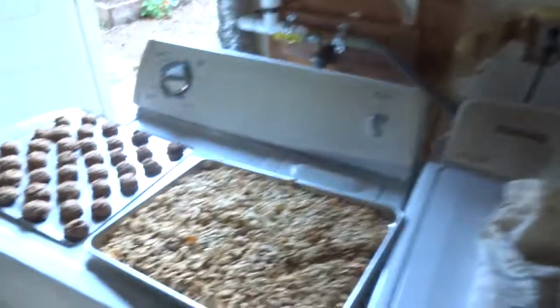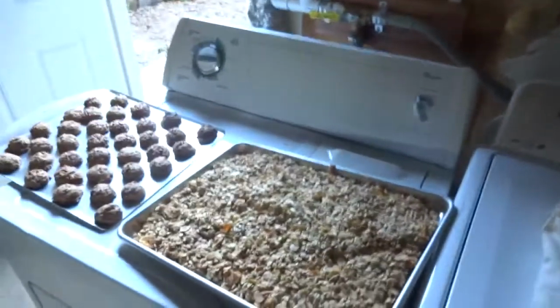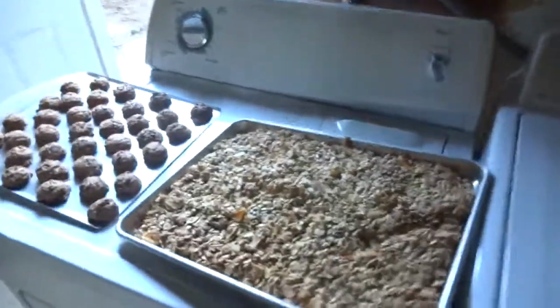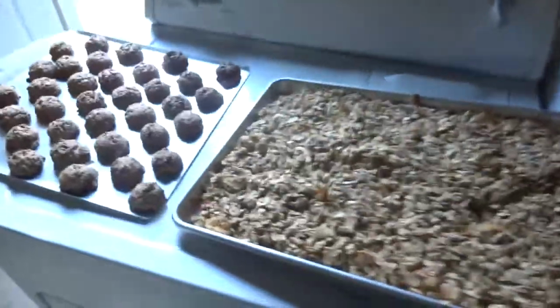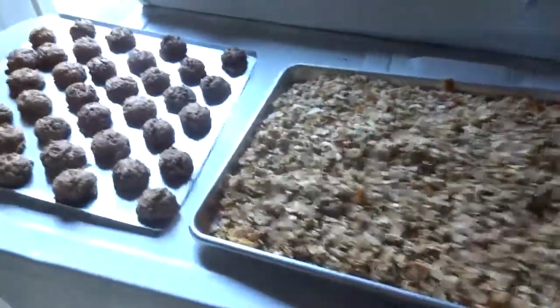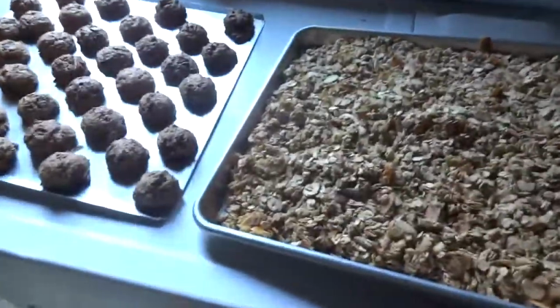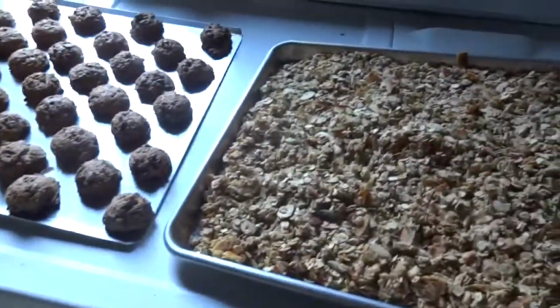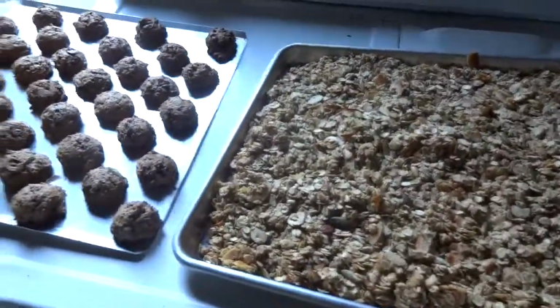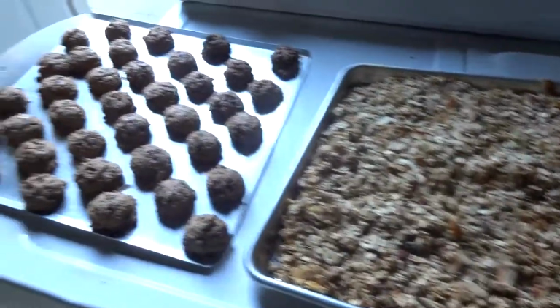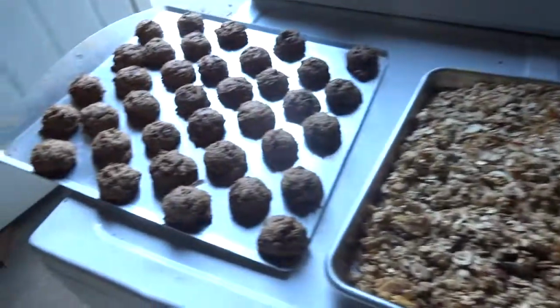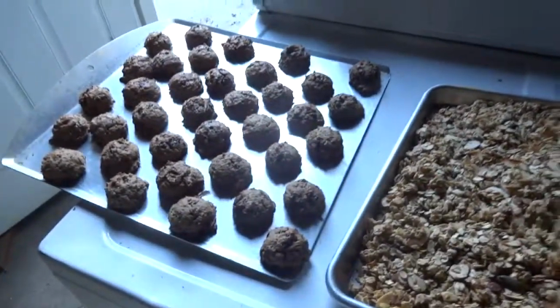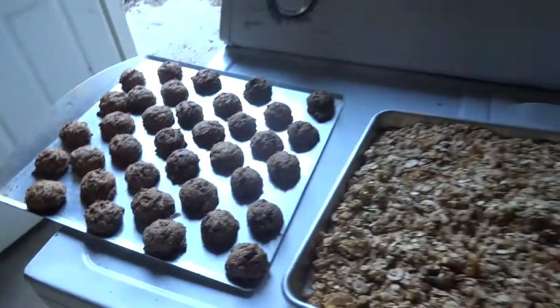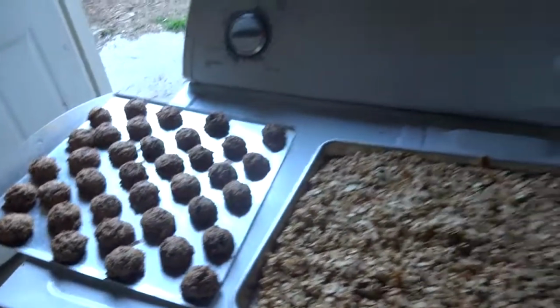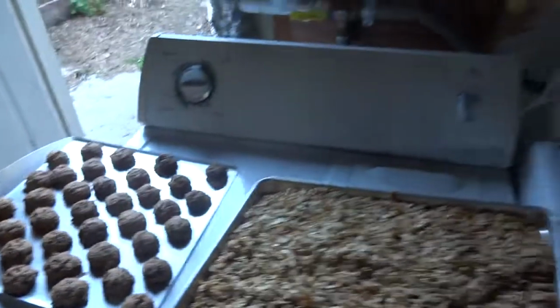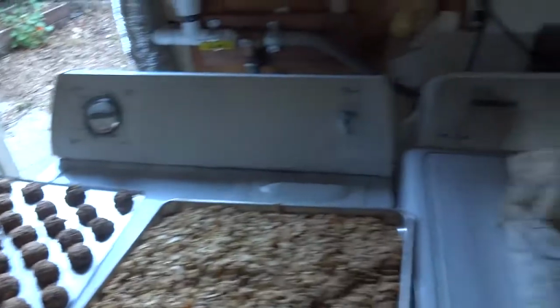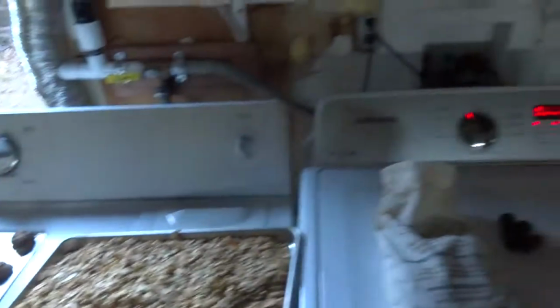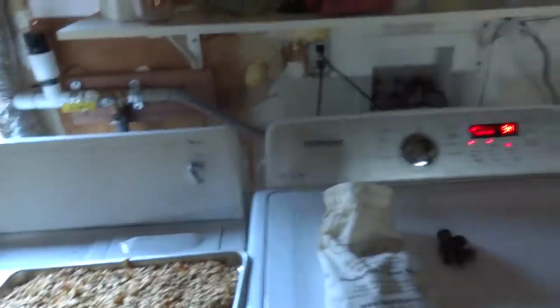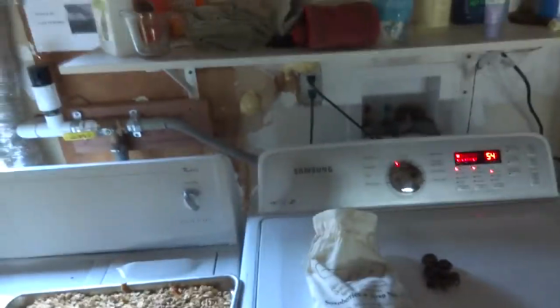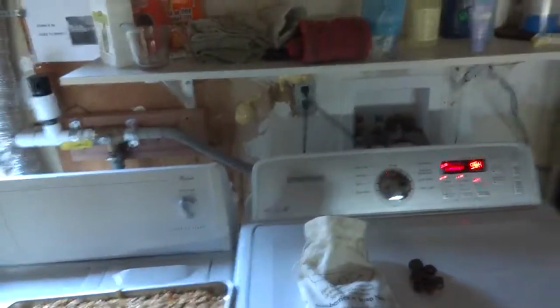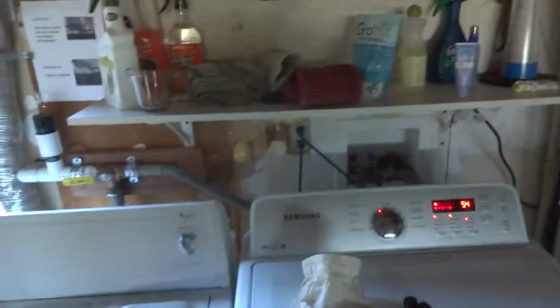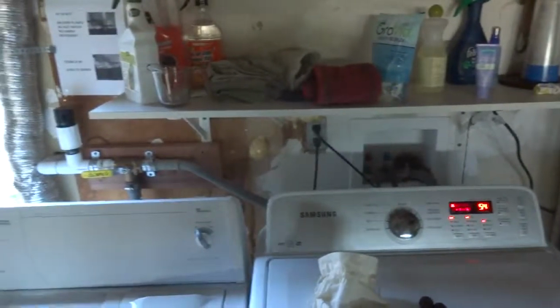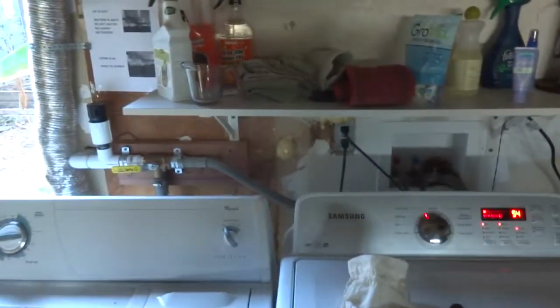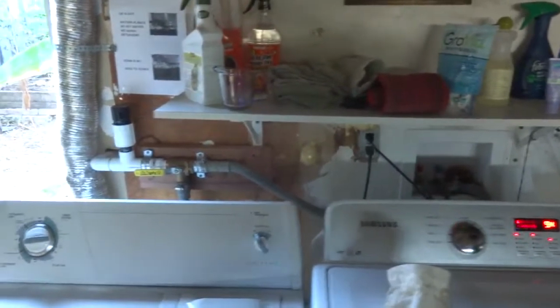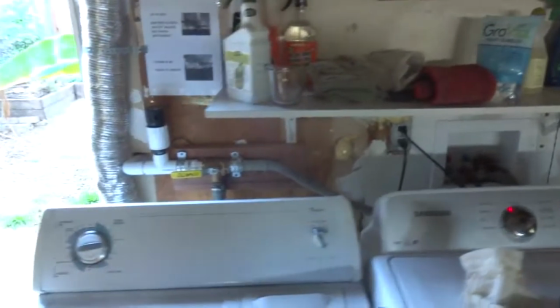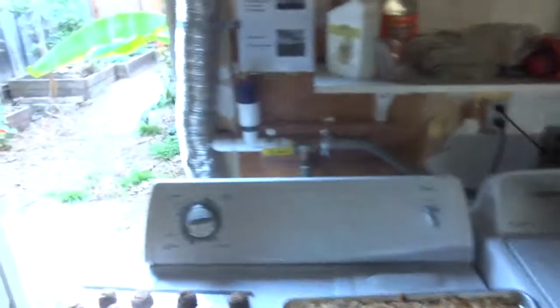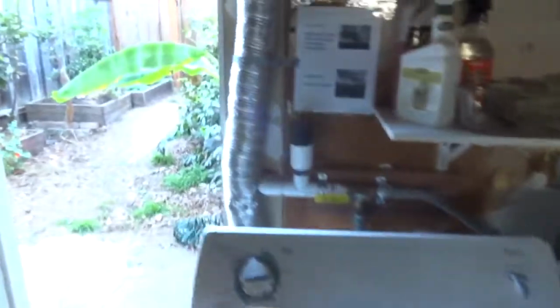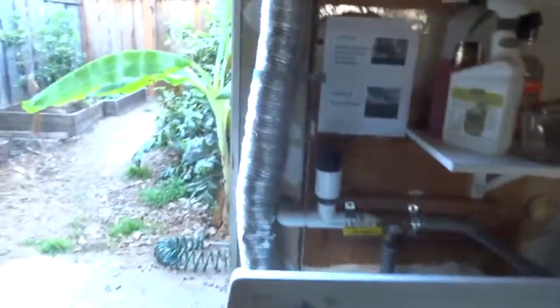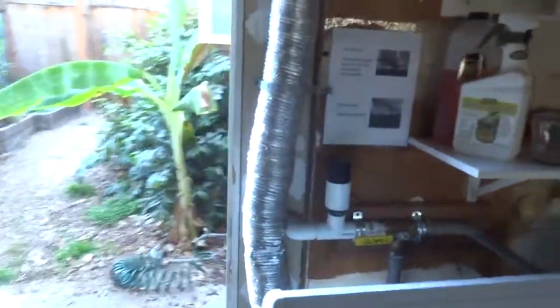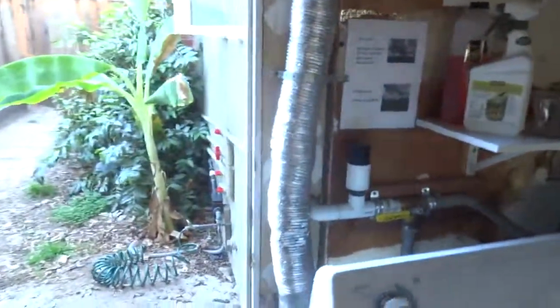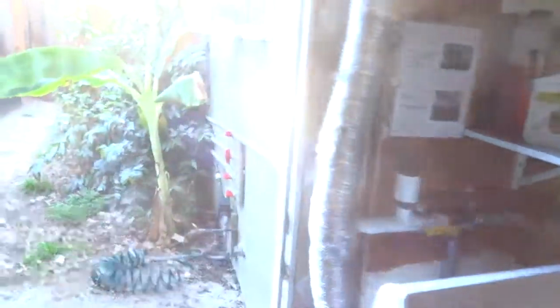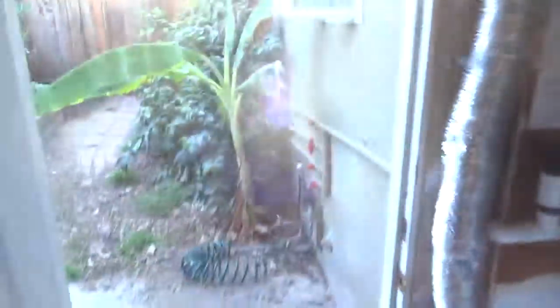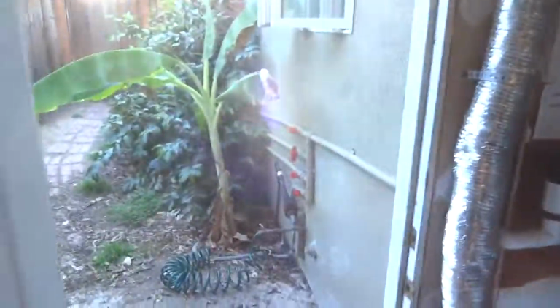So this is simple to do and I encourage you to give it a go and grey water your plants.